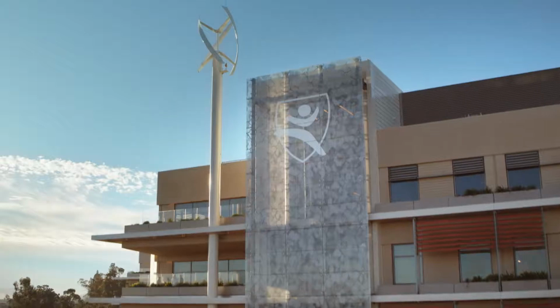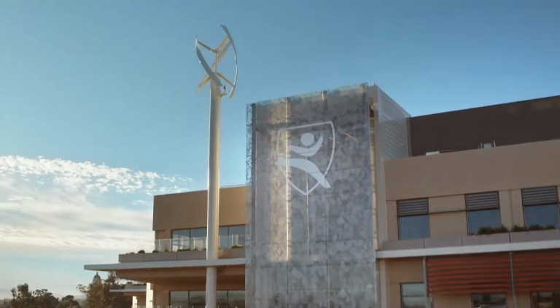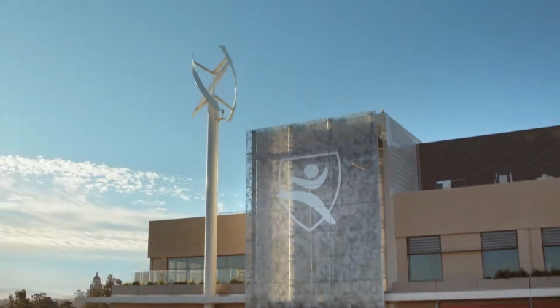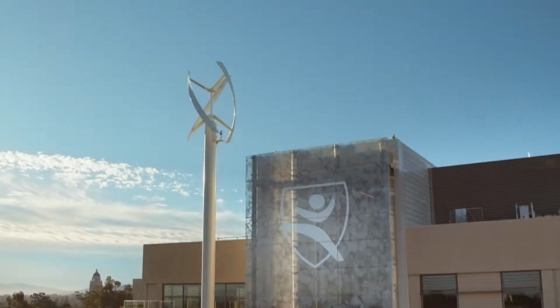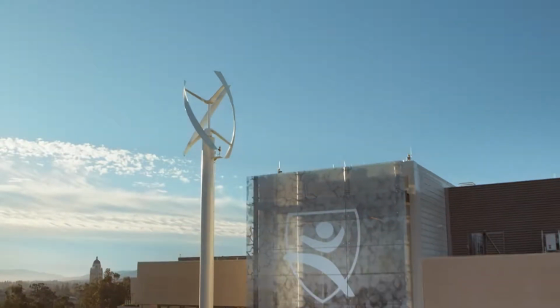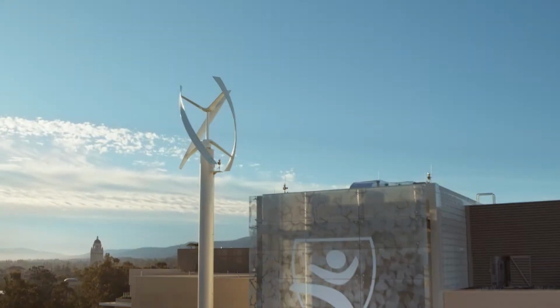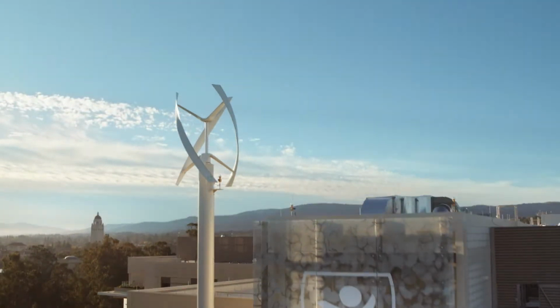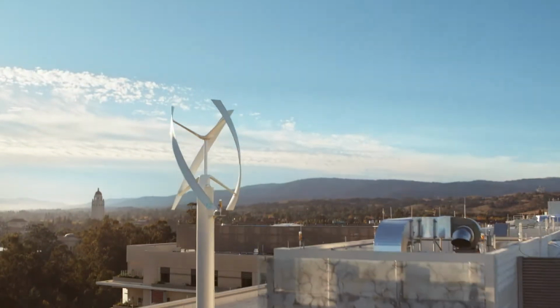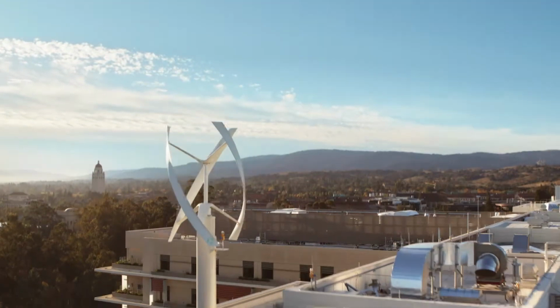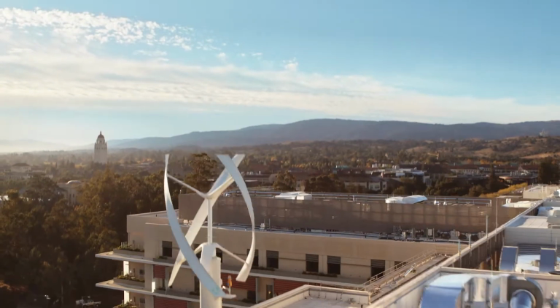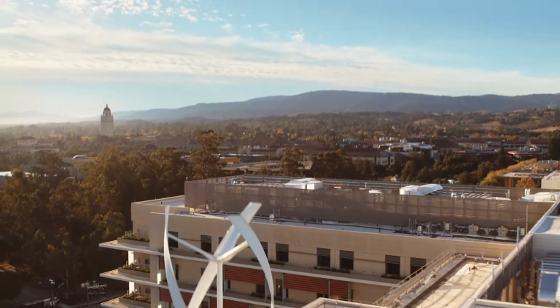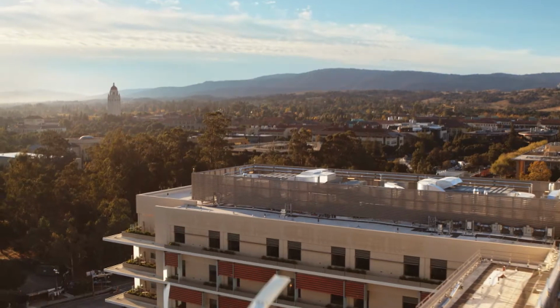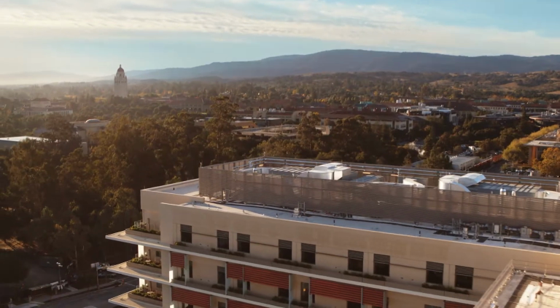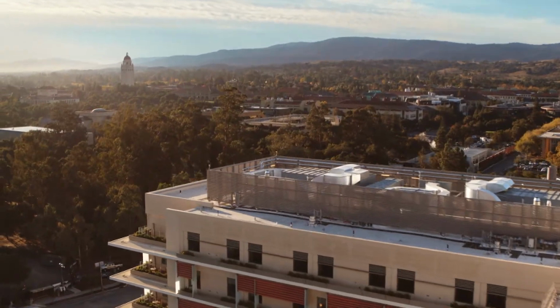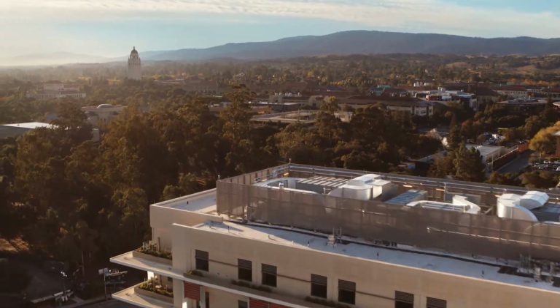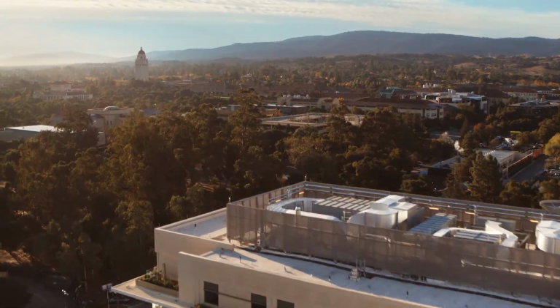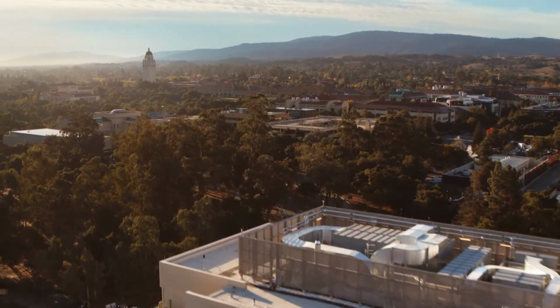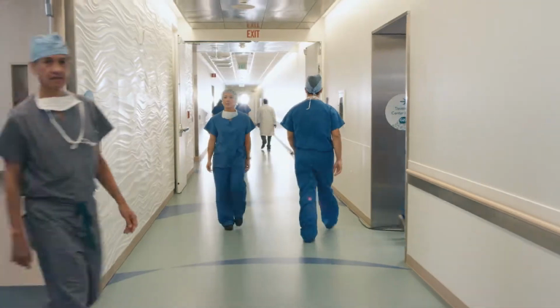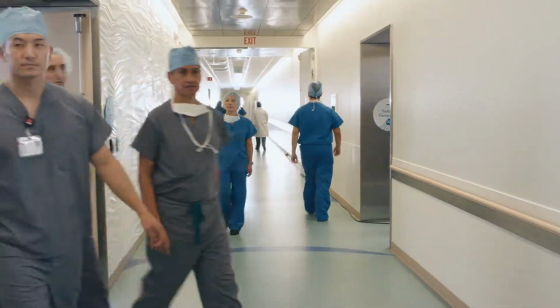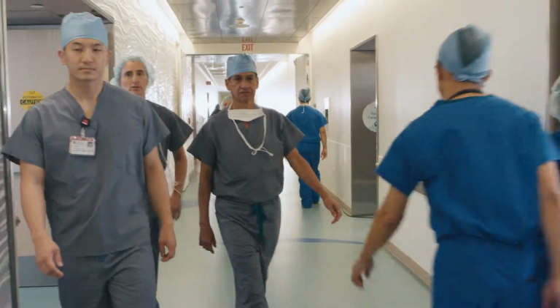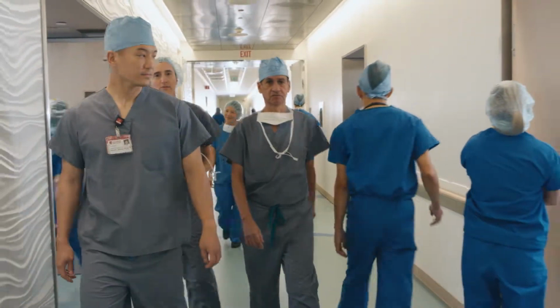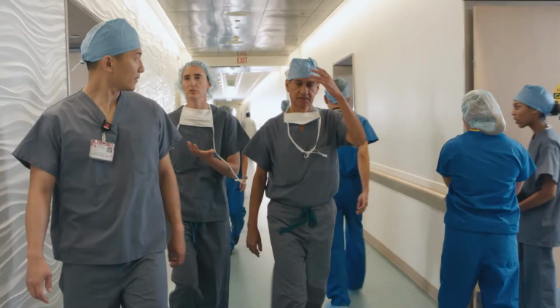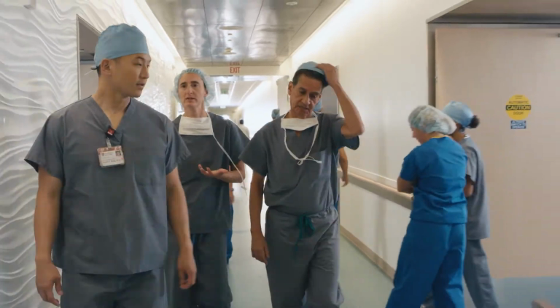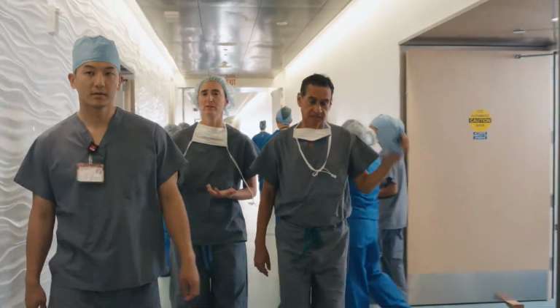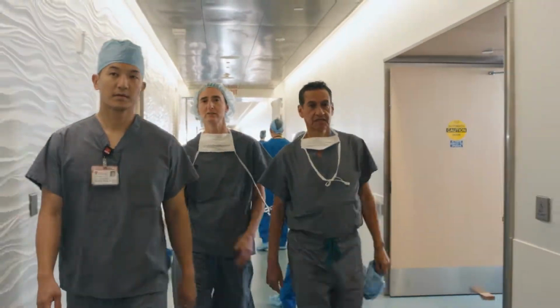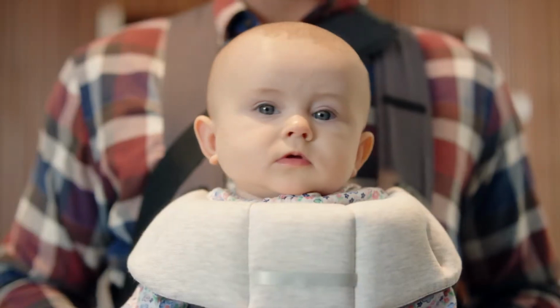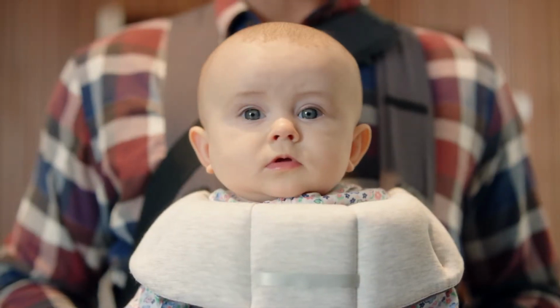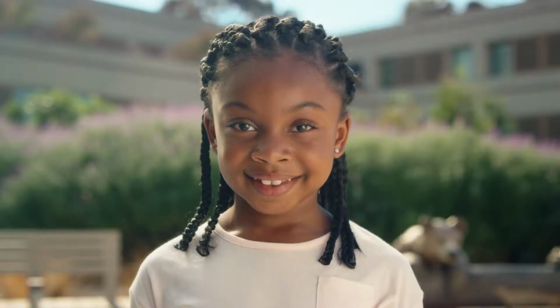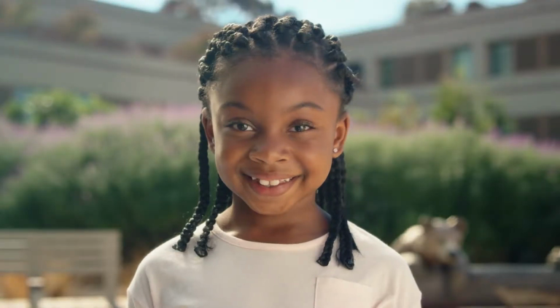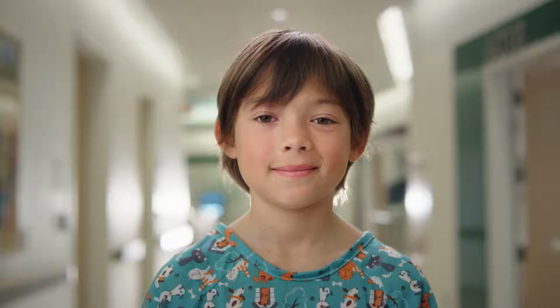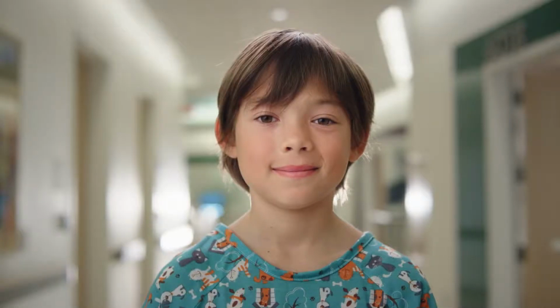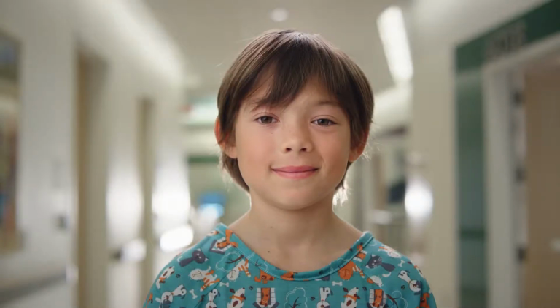How do you build the best children's hospital in the world? Start by putting it on the campus of one of the most respected medical and research institutions on the planet. Find people who think industry standard has 'standard' written all over it. Treat next generation Californians with next generation technology.